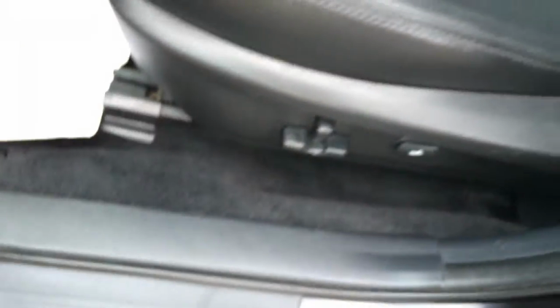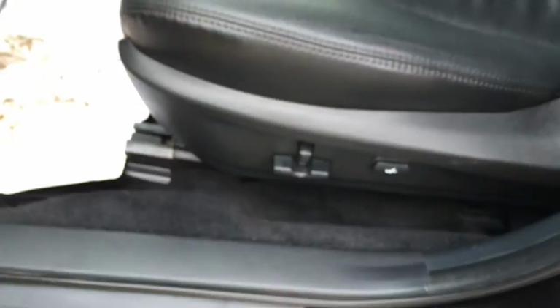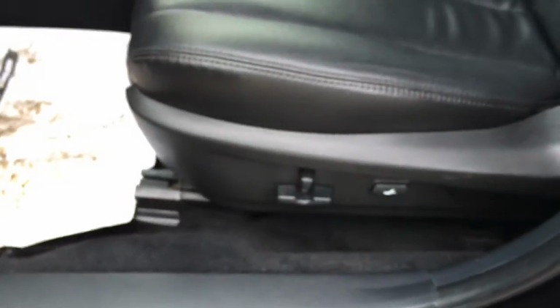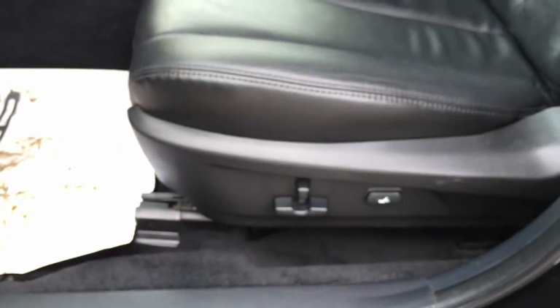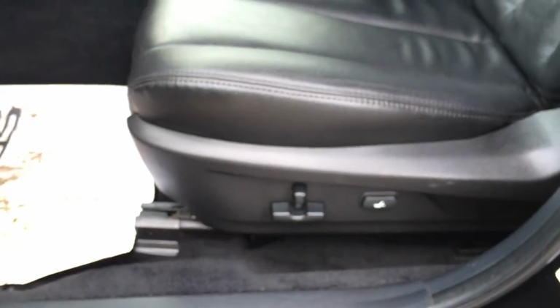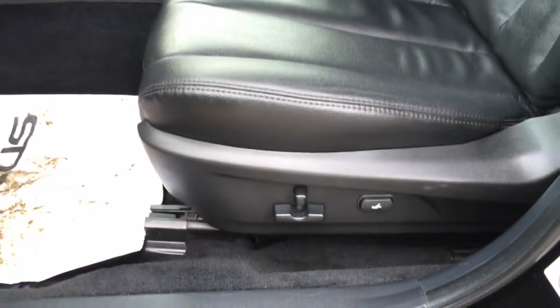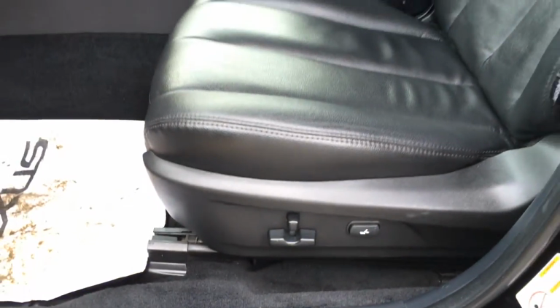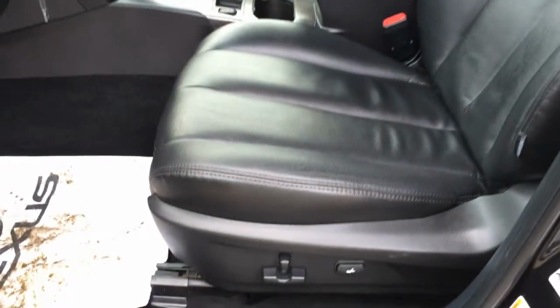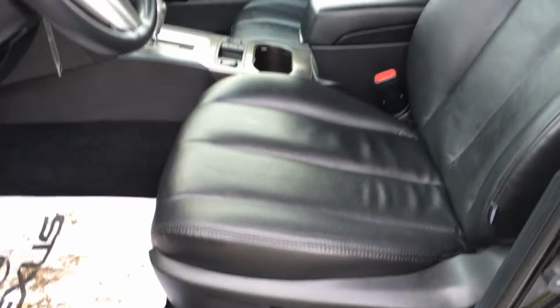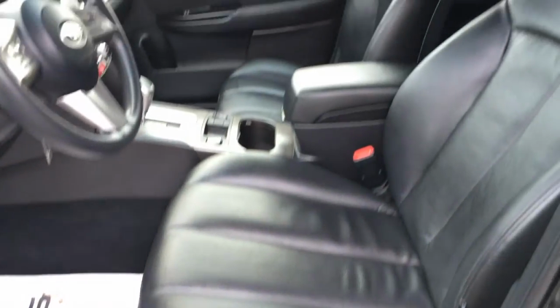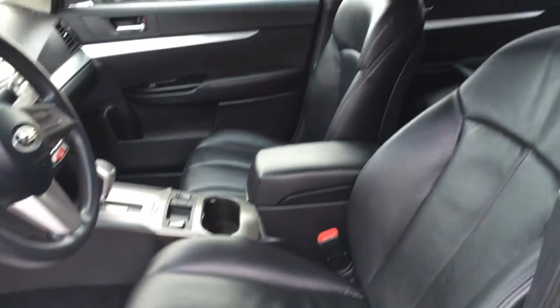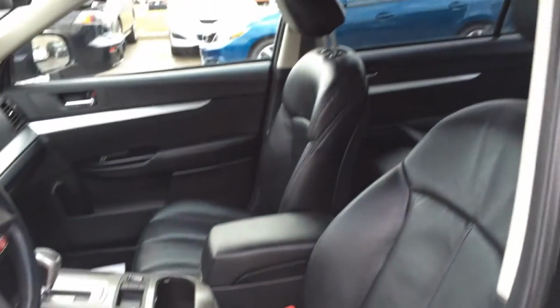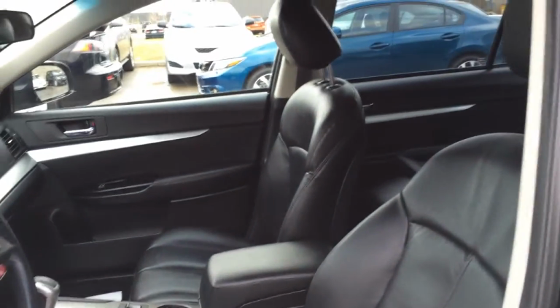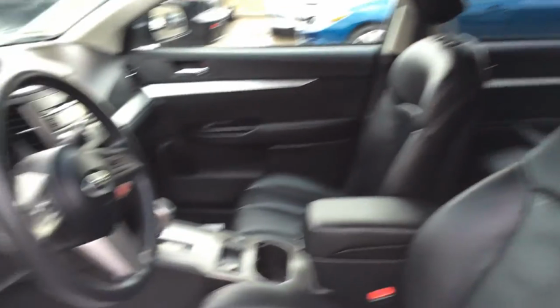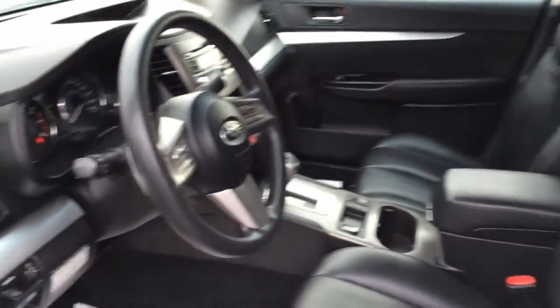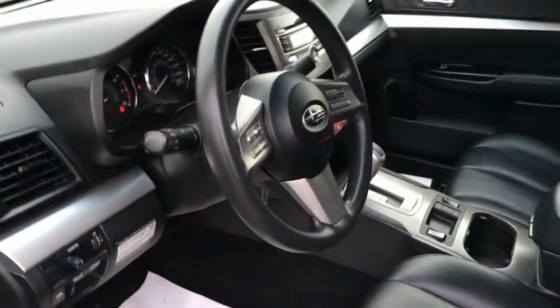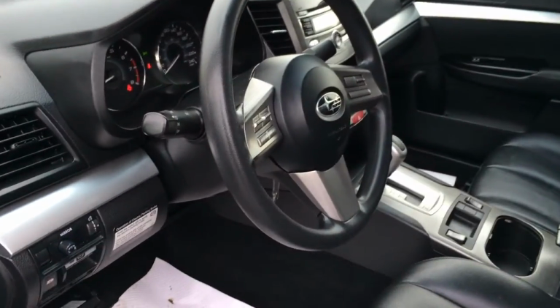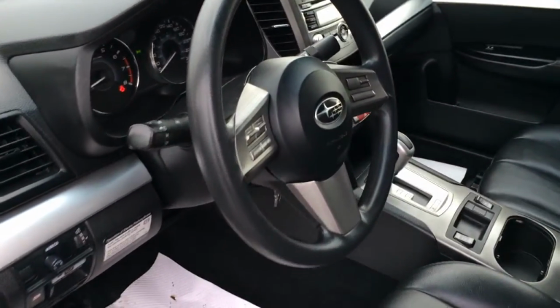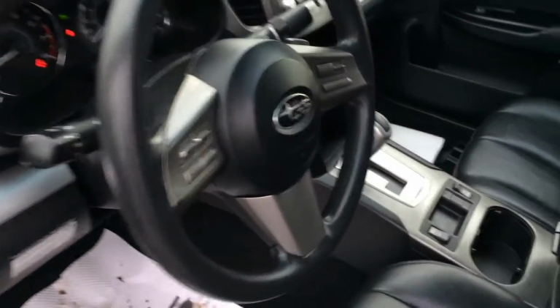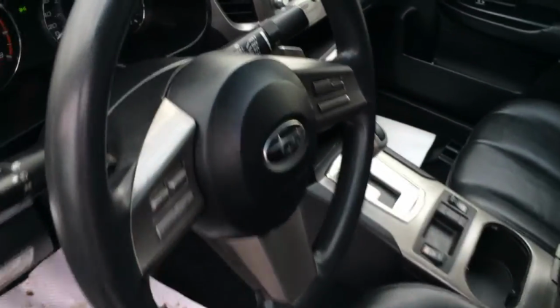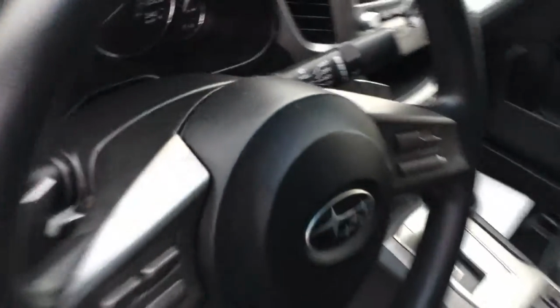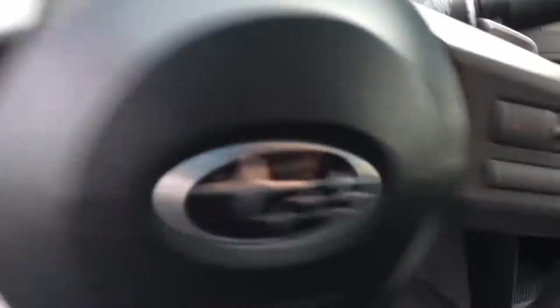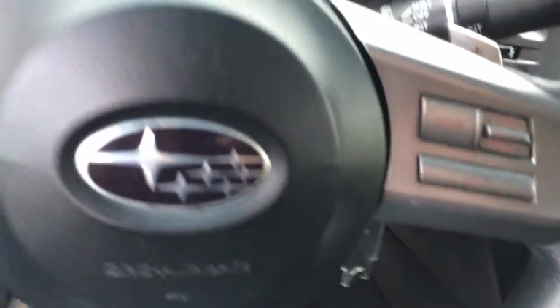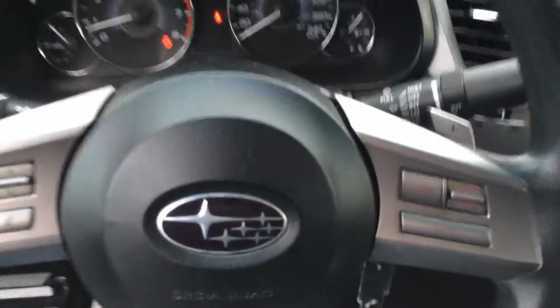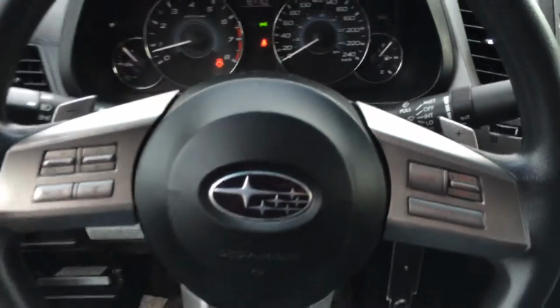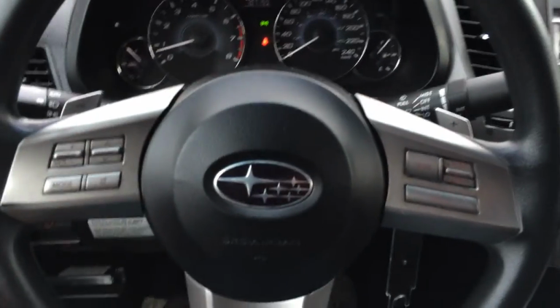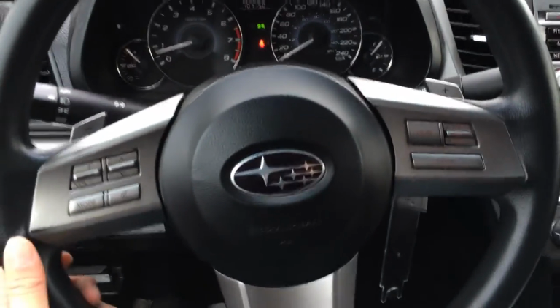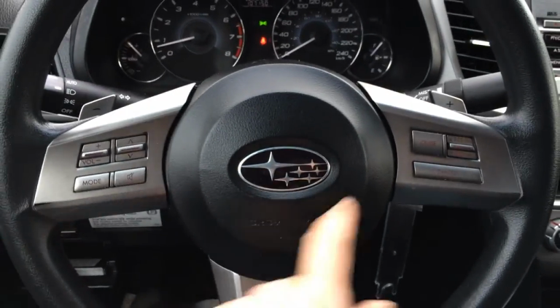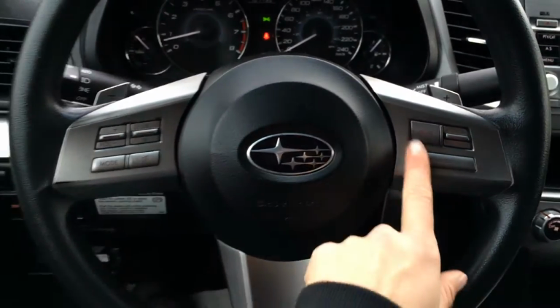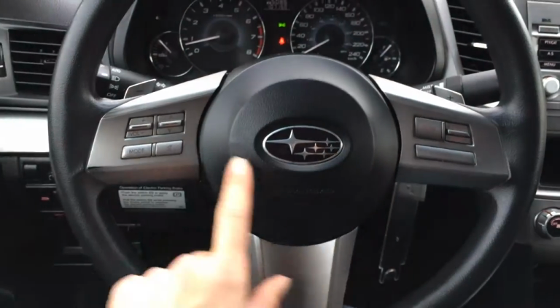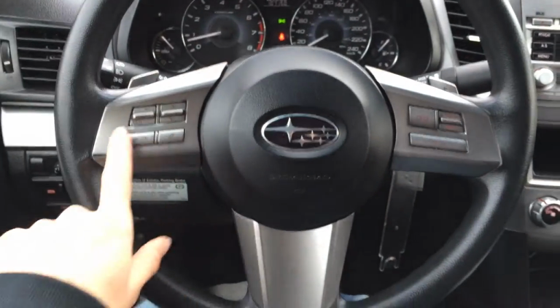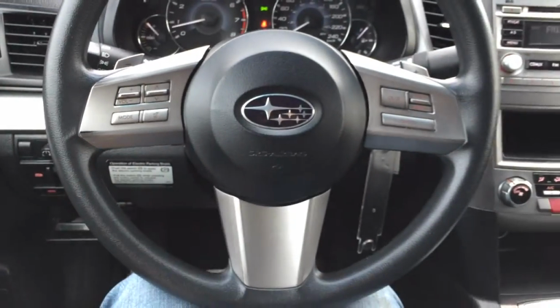Power adjustable driver seat with lumbar support. Passenger has a slider bar and recline lever. They both have adjustable headrests. This is a tilt and telescopic steering wheel with paddle shifters, as well as cruise control and audio controls.